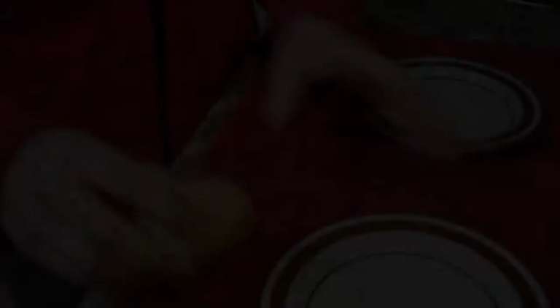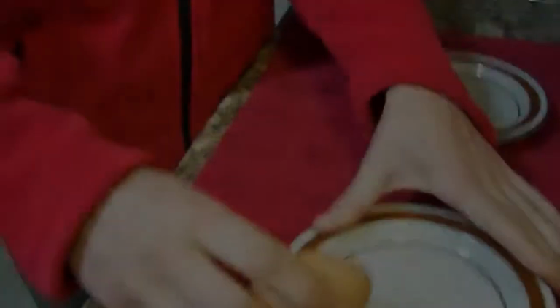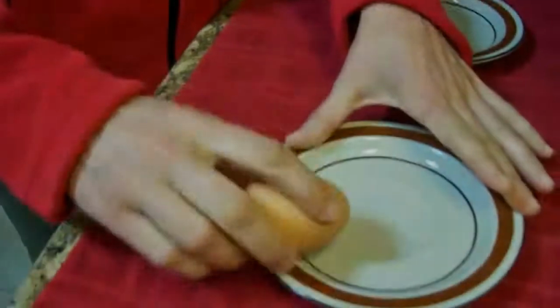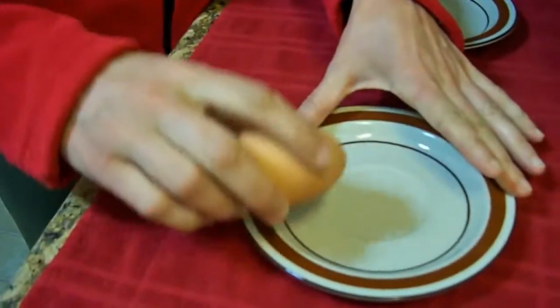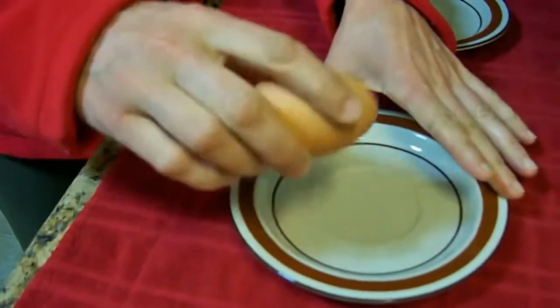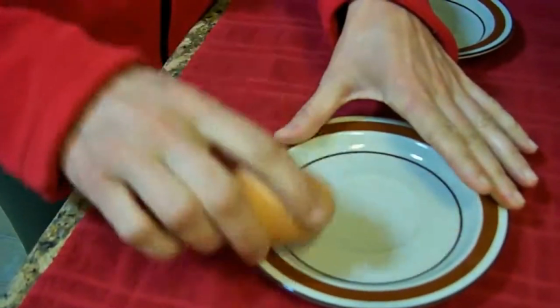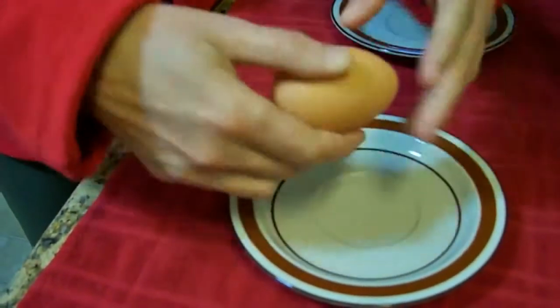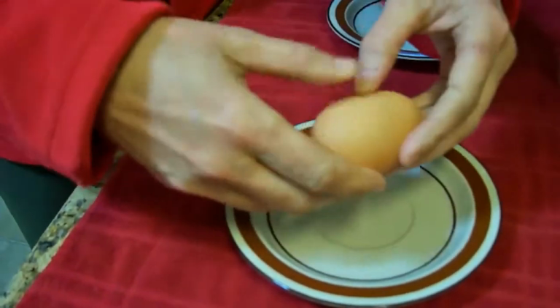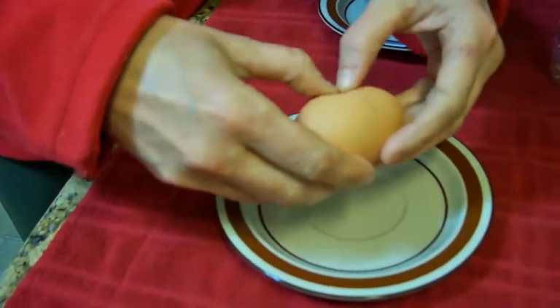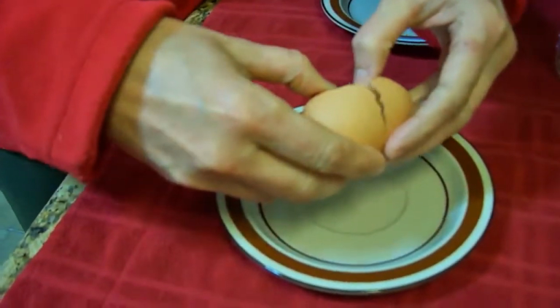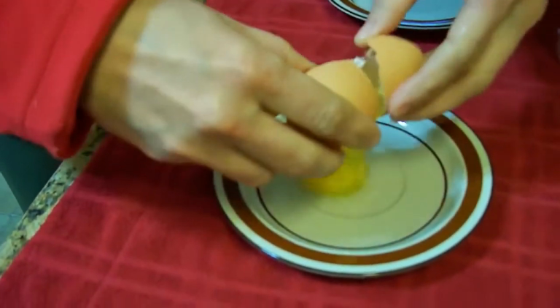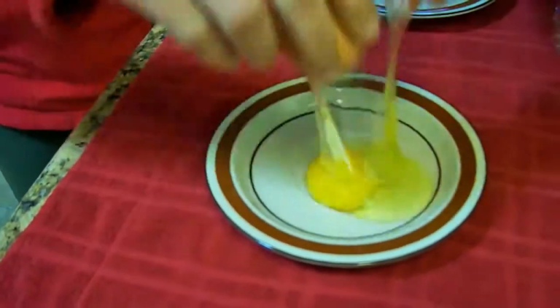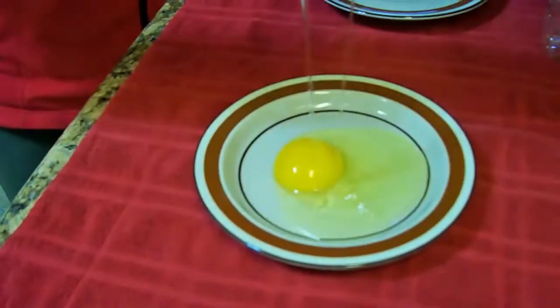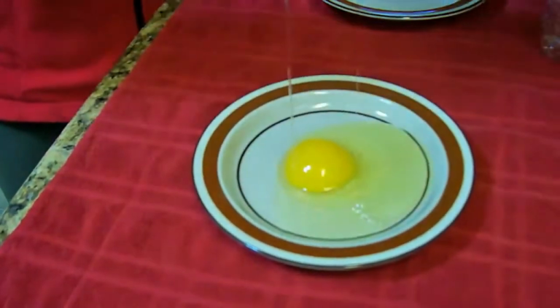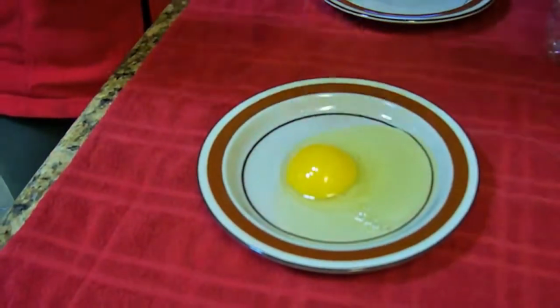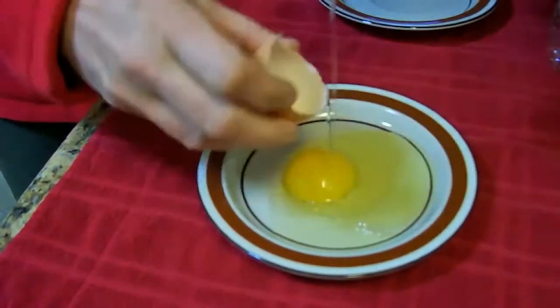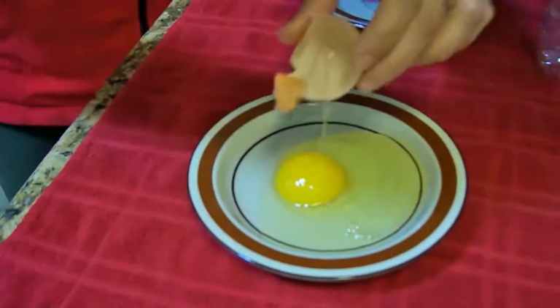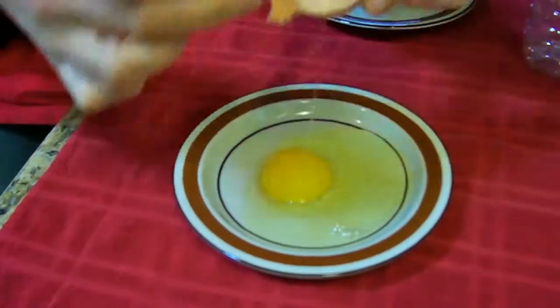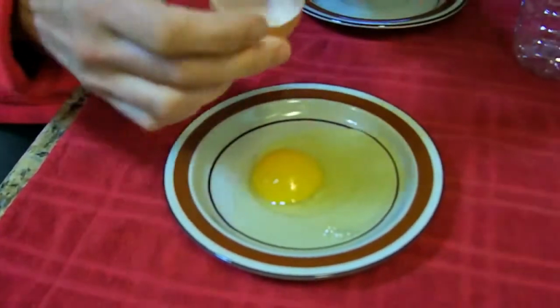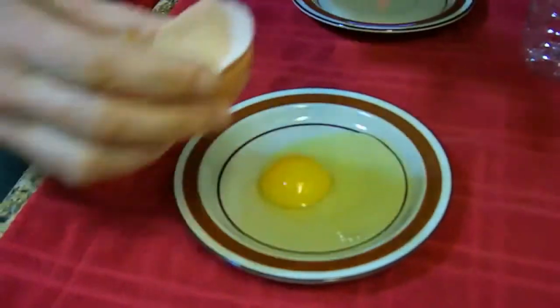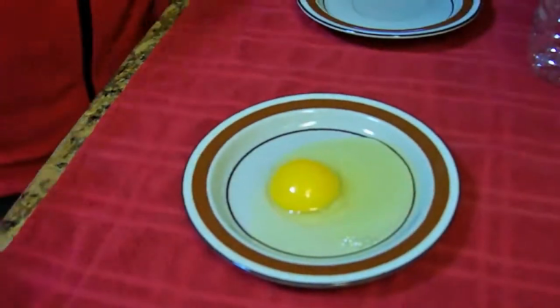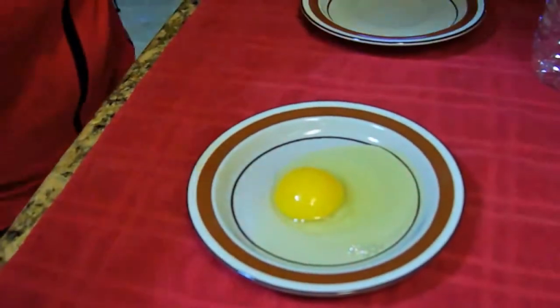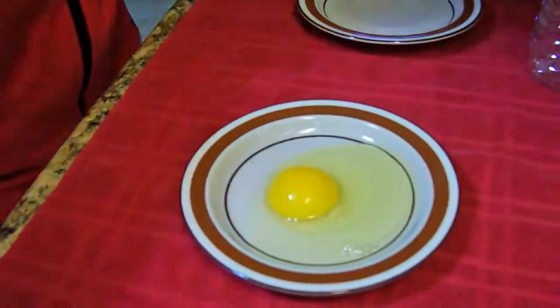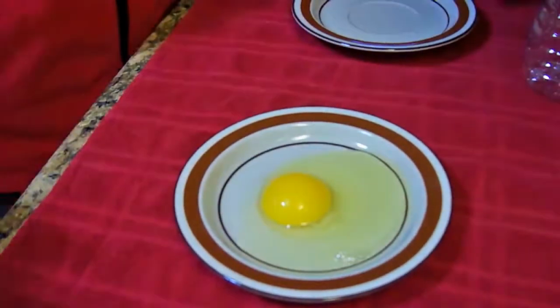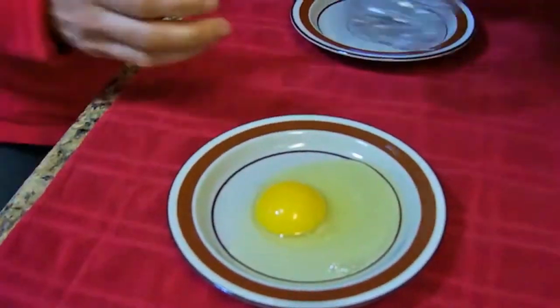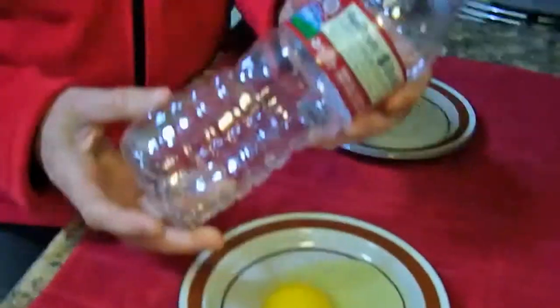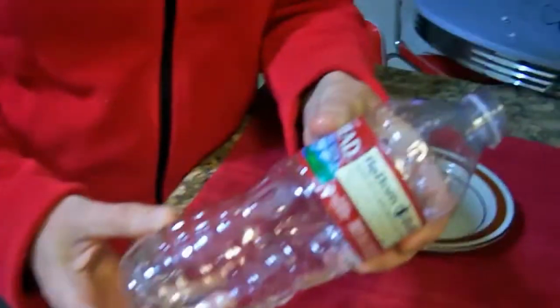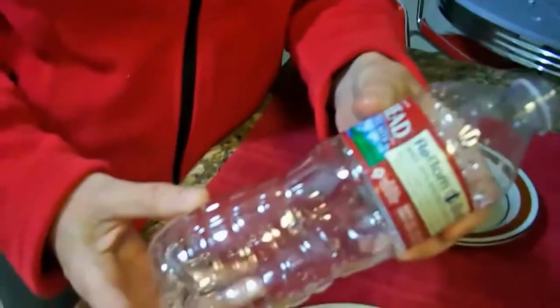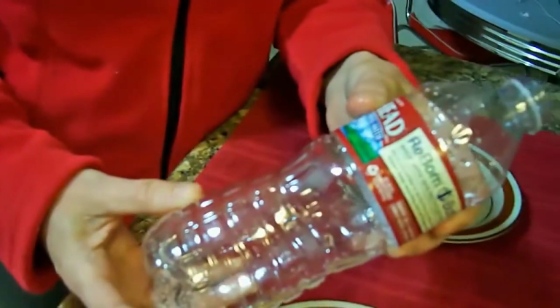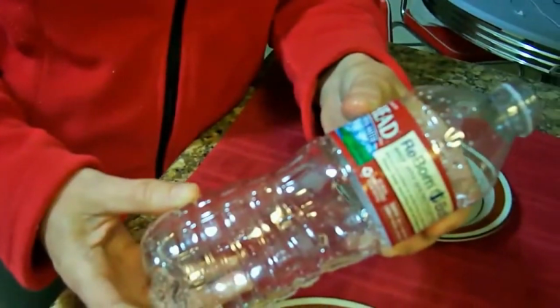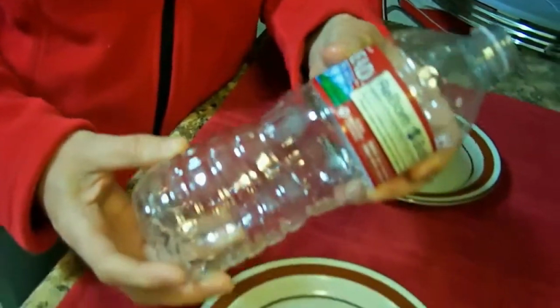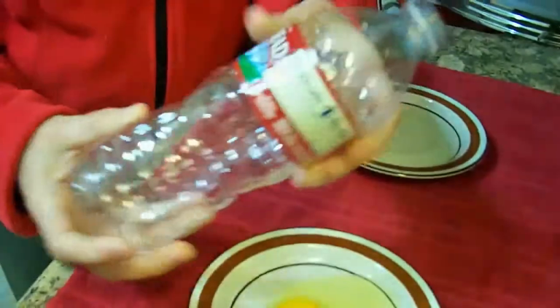Here's a simple and easy way to separate egg whites and yolks. What normally is a very messy operation can be made extremely simple just with the addition of an empty water bottle.